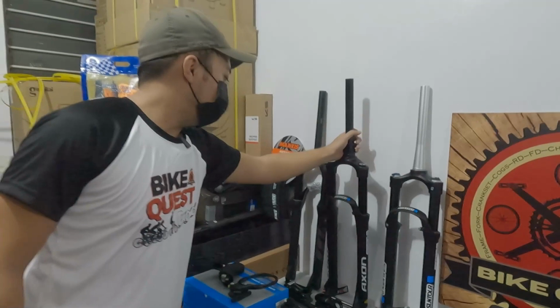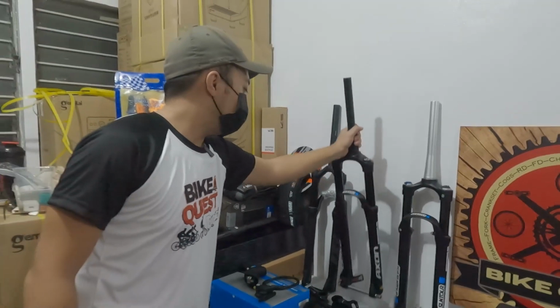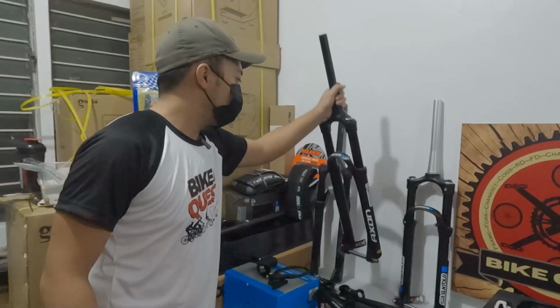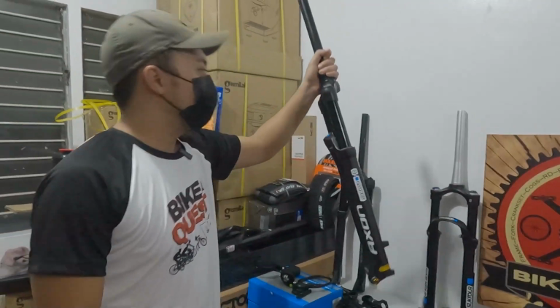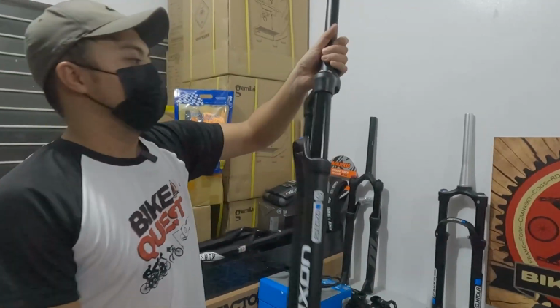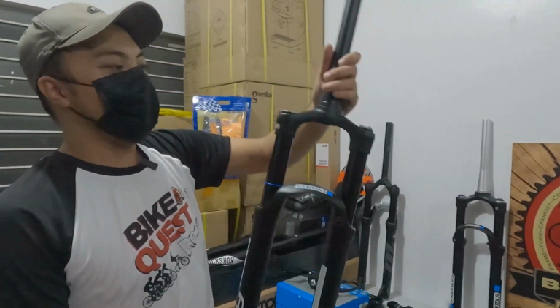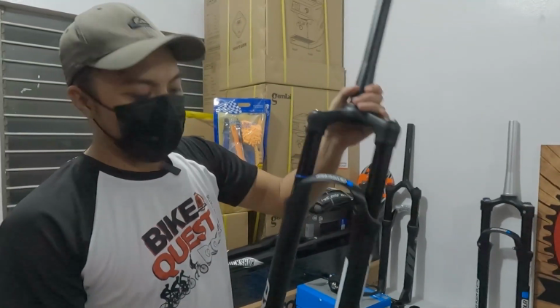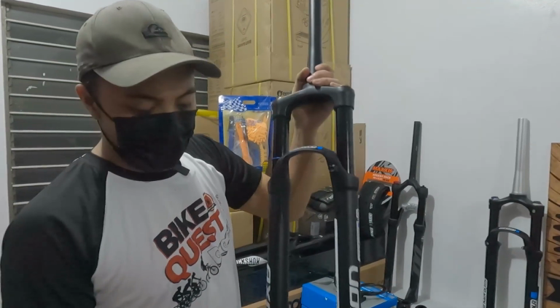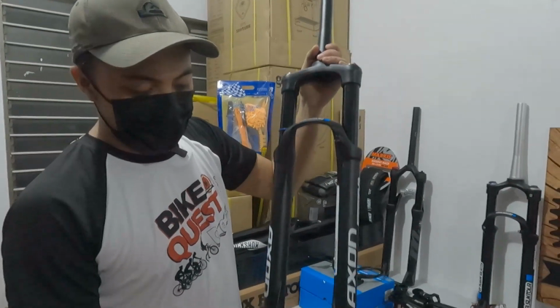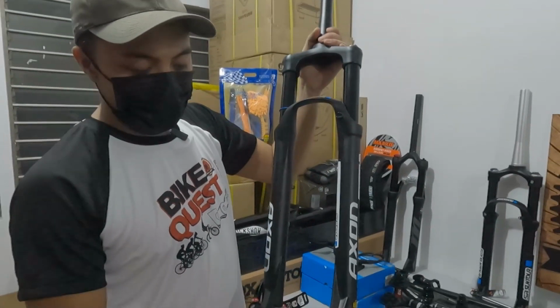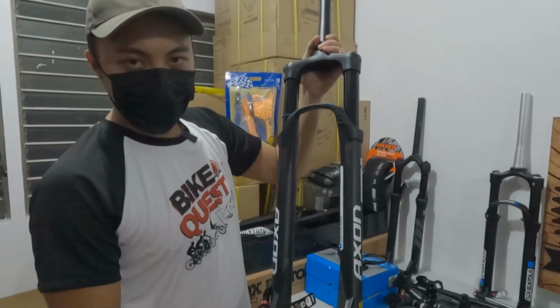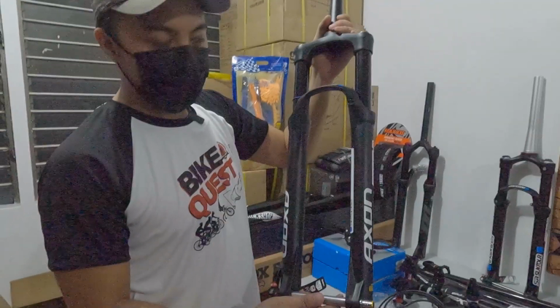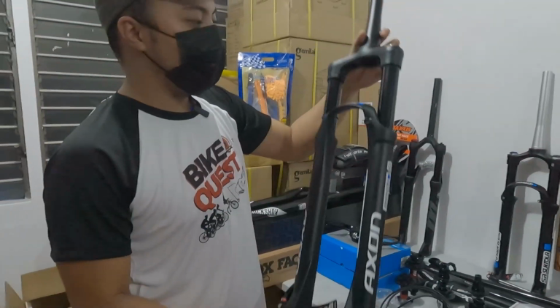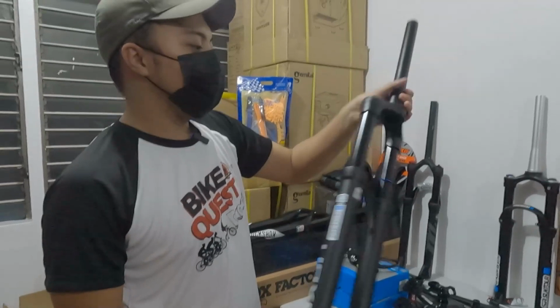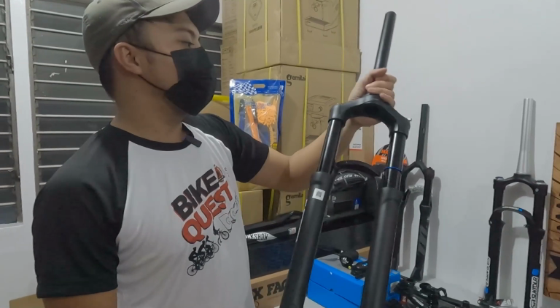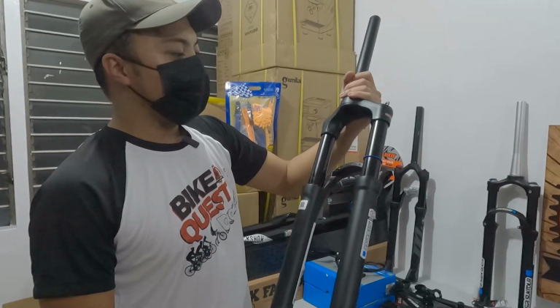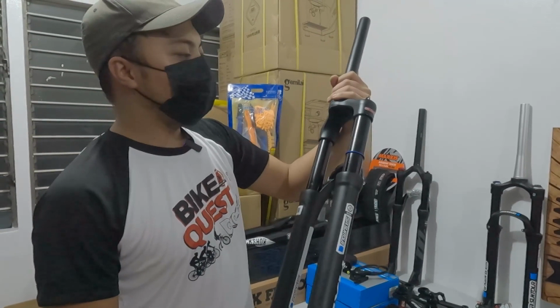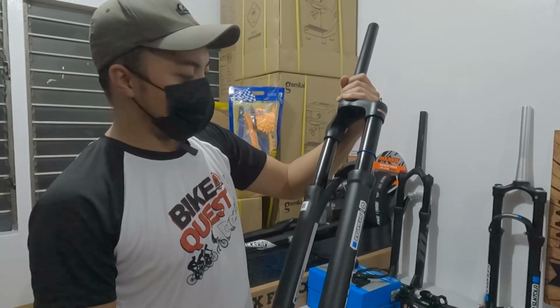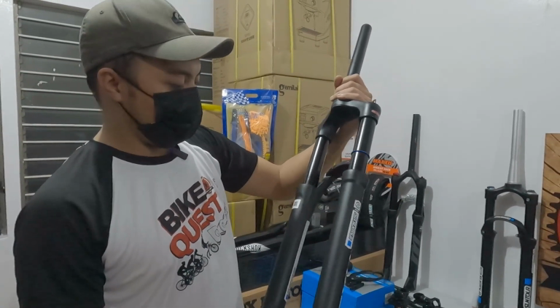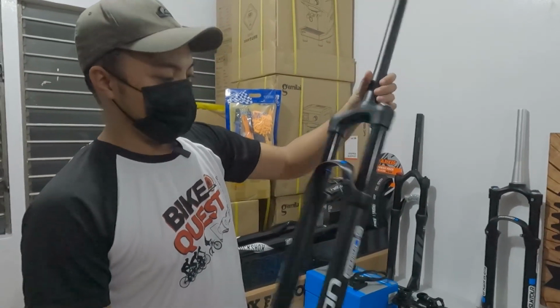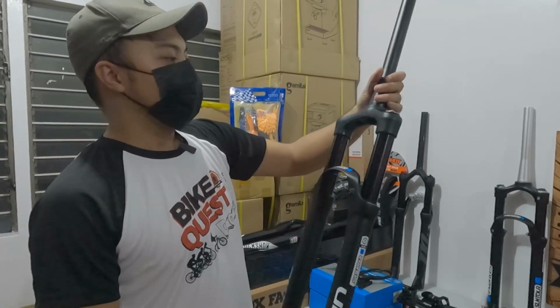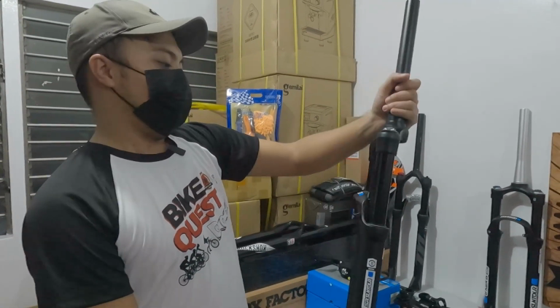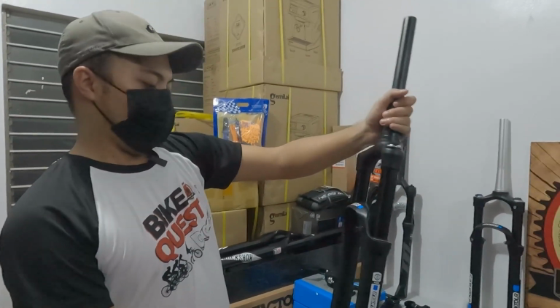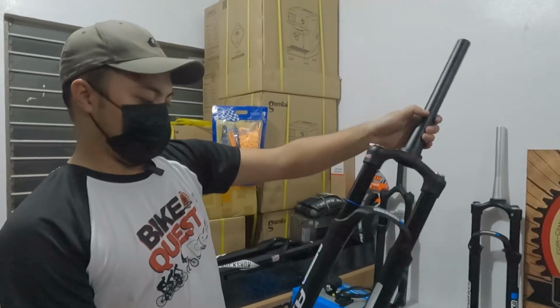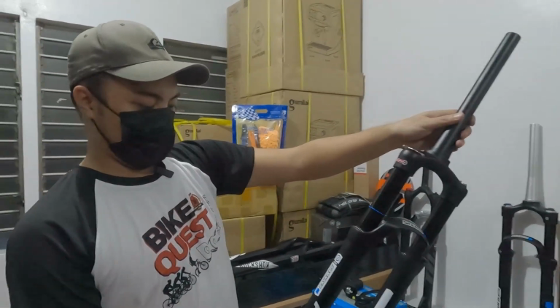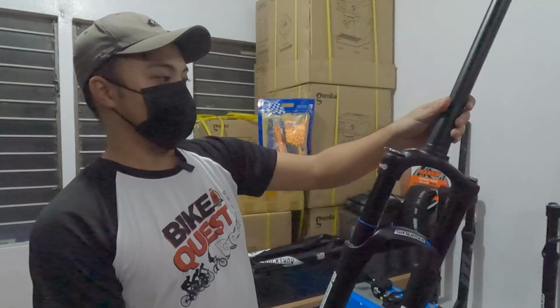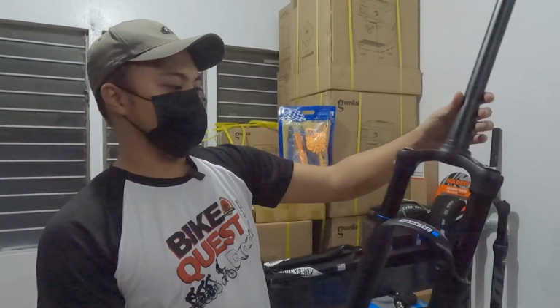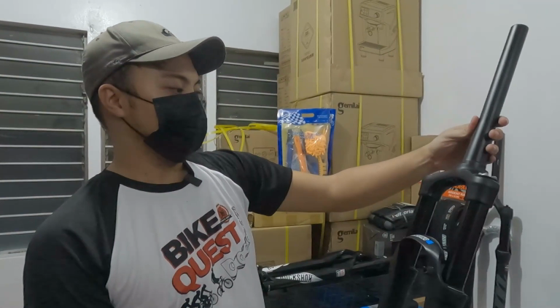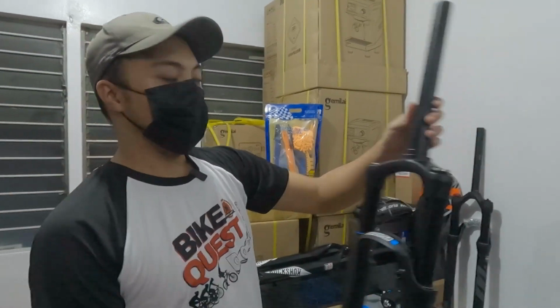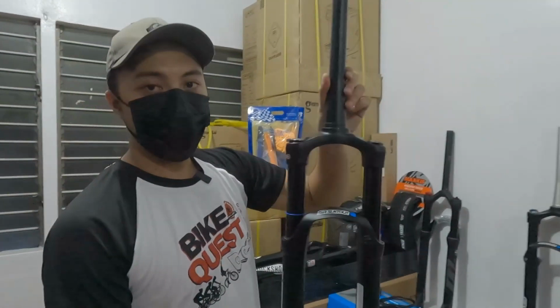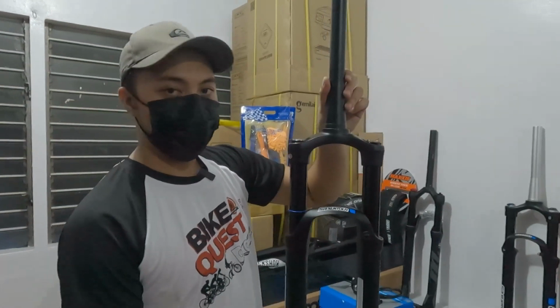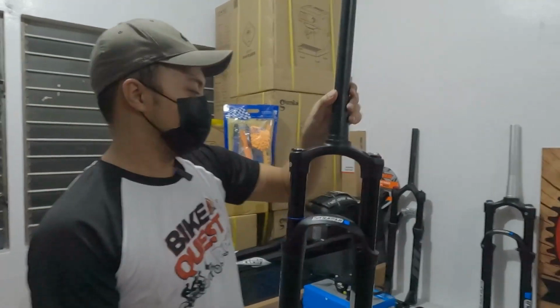Santour Axon, tapered, true axle, non-boost, 15 by 100. Air type na rin siya. 12,000.